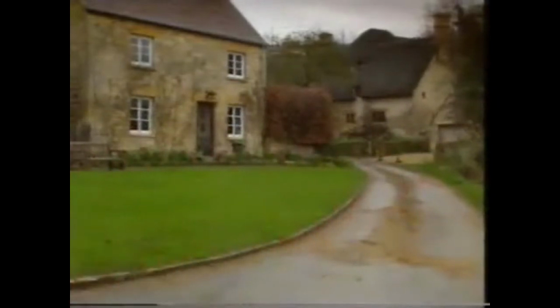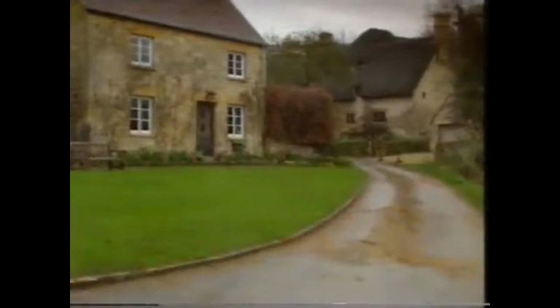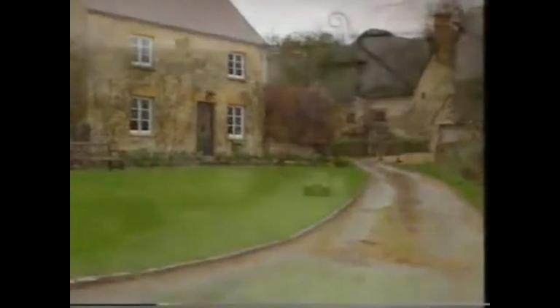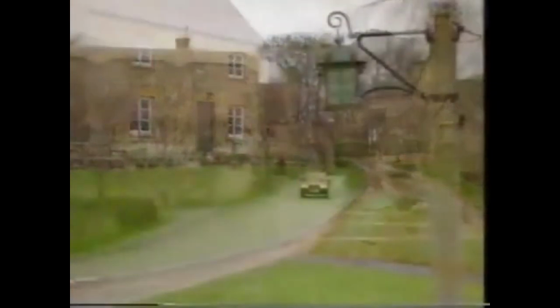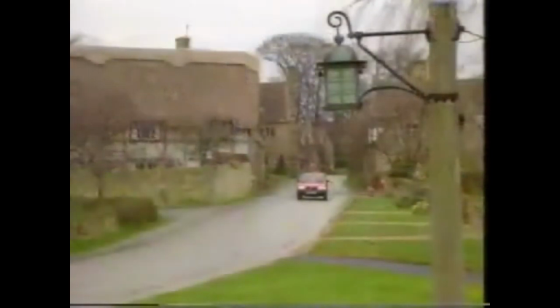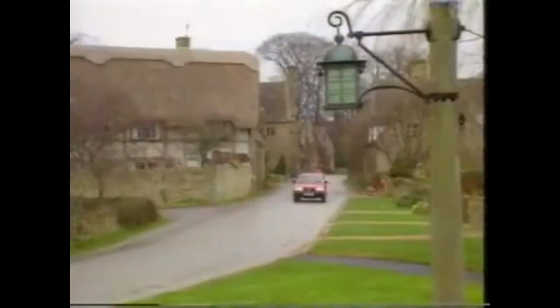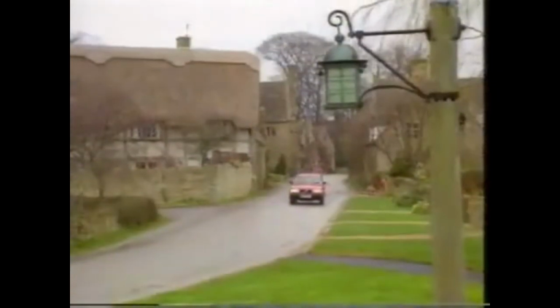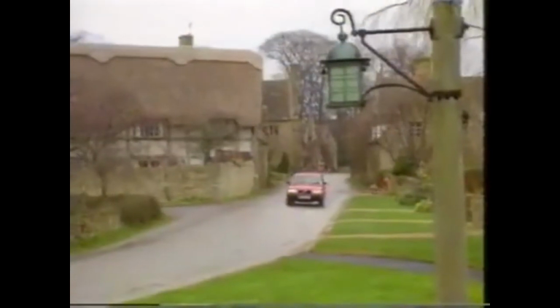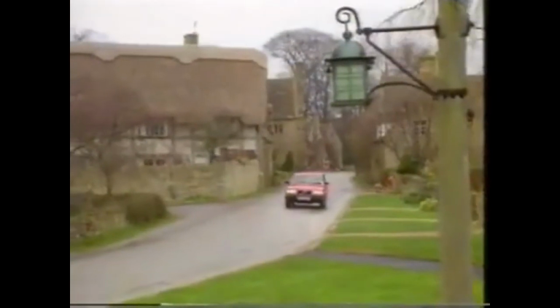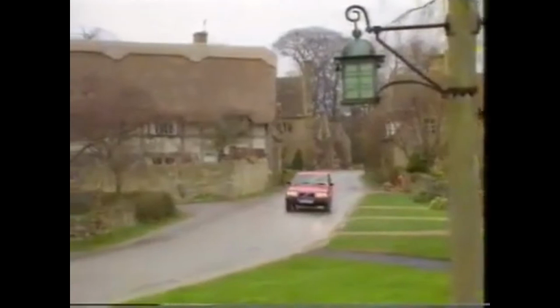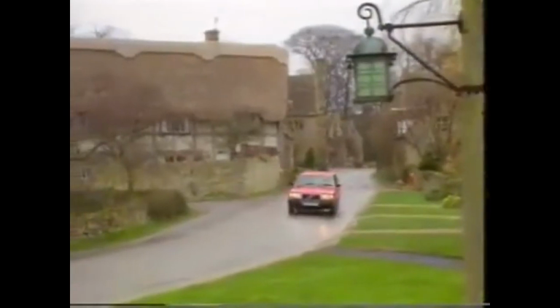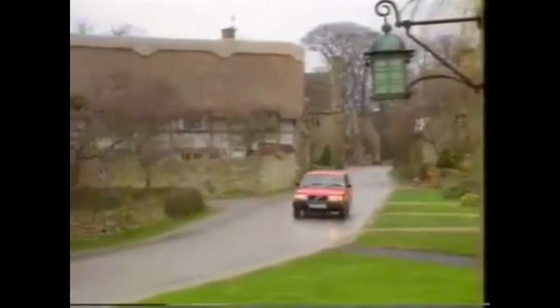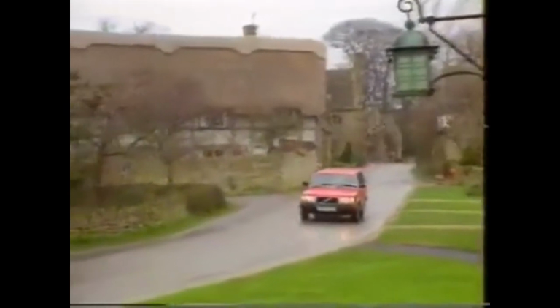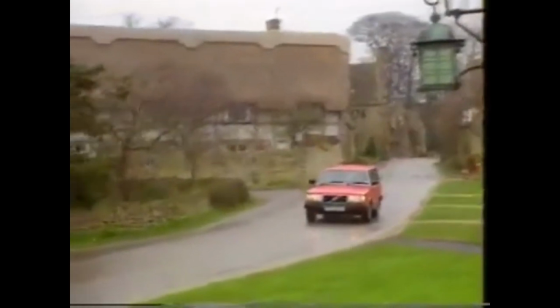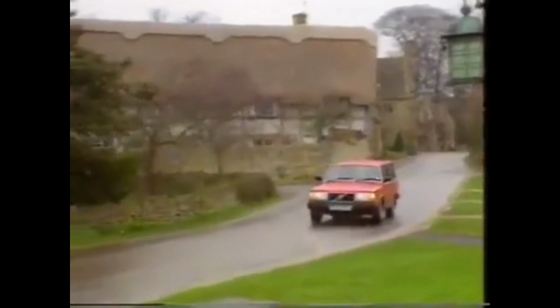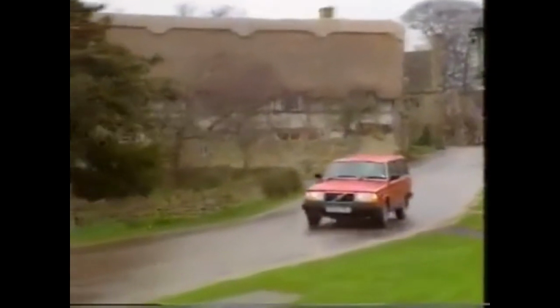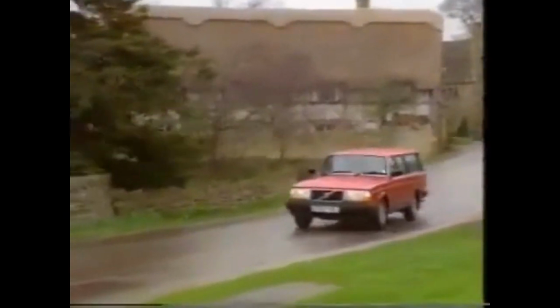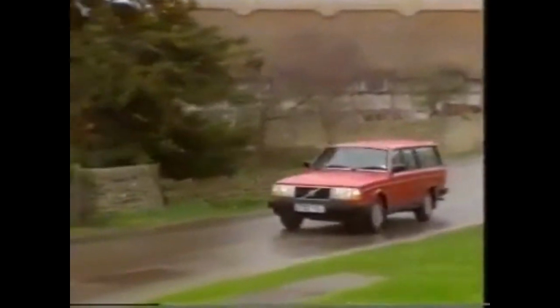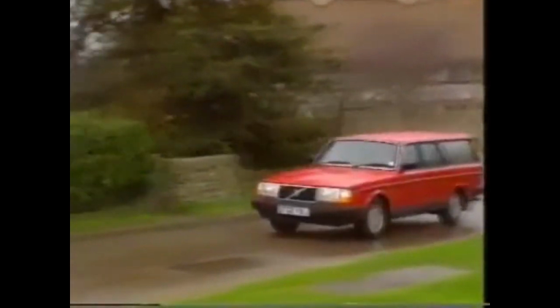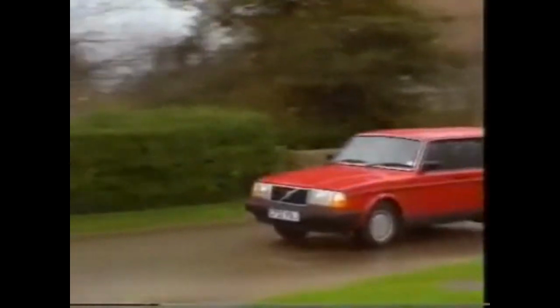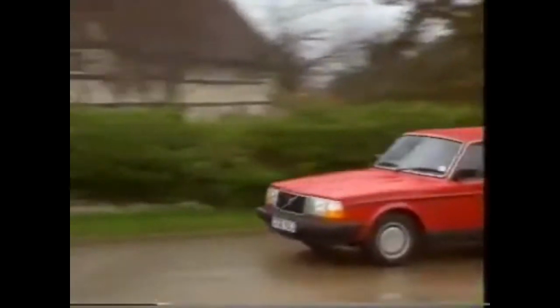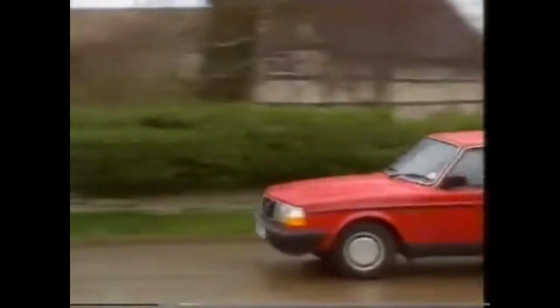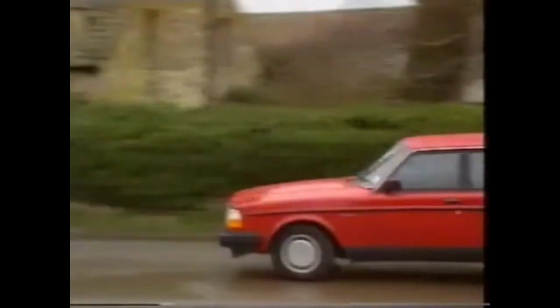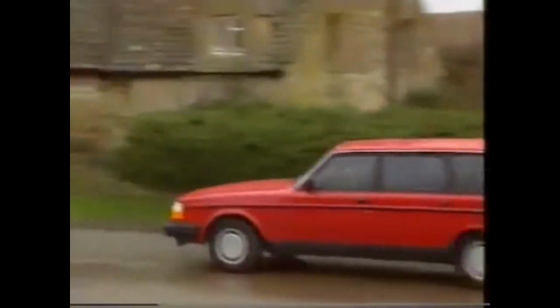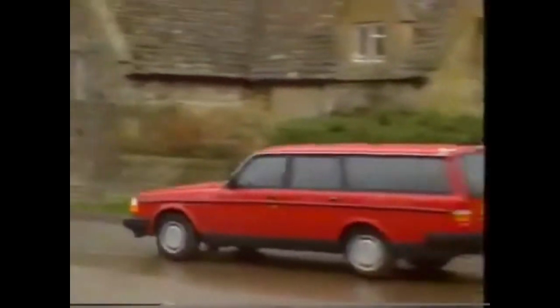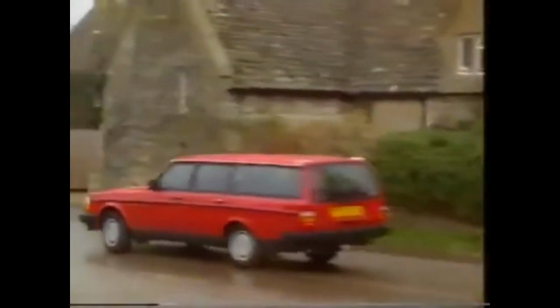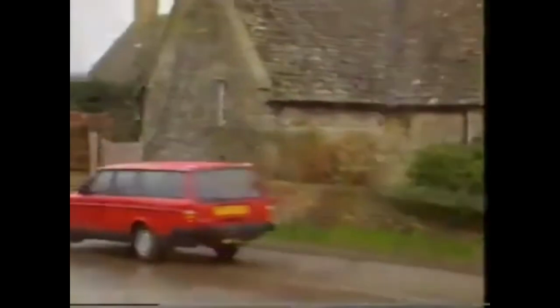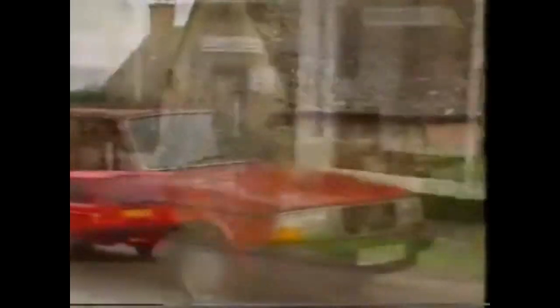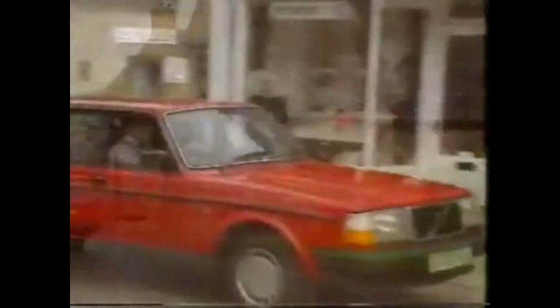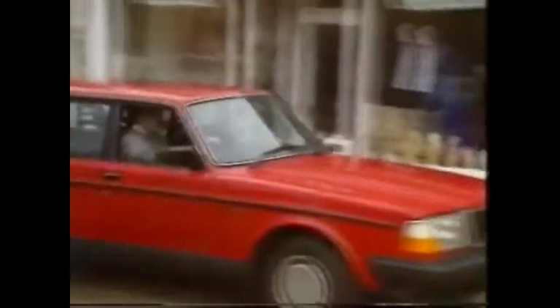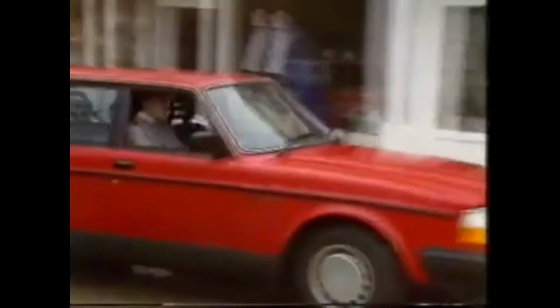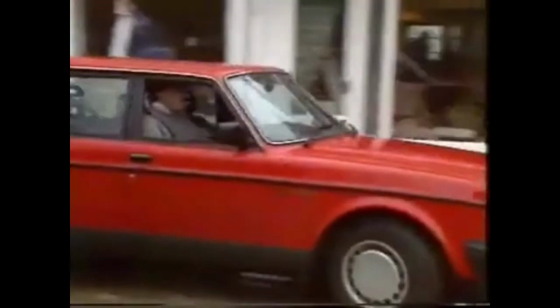It sells now only because of Volvo's image. It's perceived to be as safe and as sturdy as a Gloucestershire cottage, or a mansion in the case of the estate.